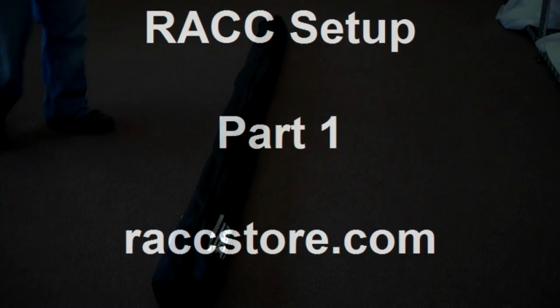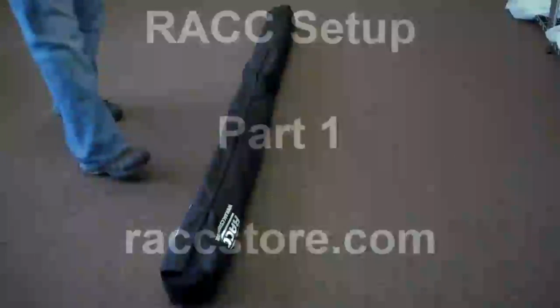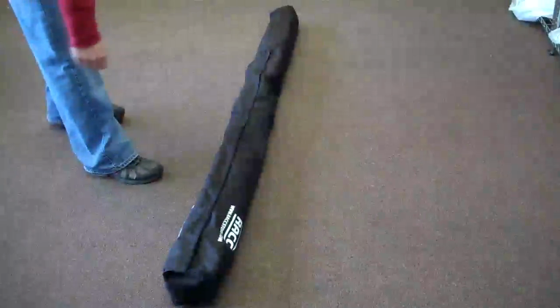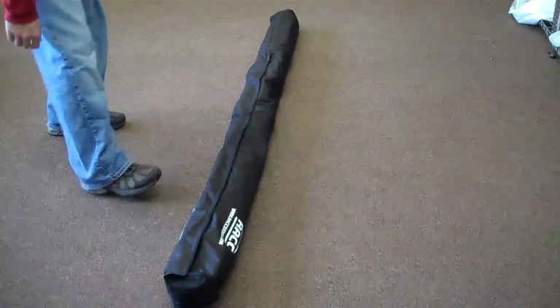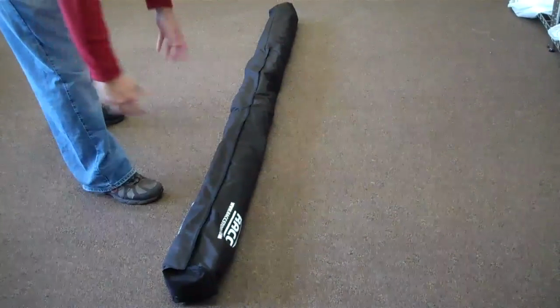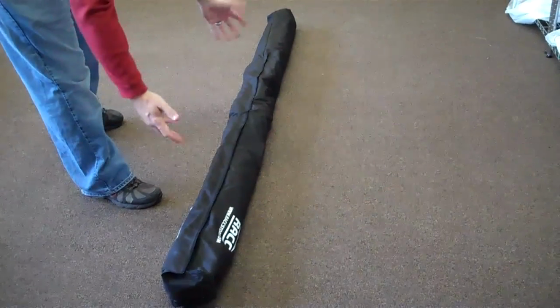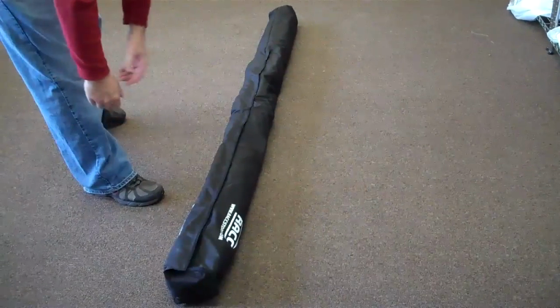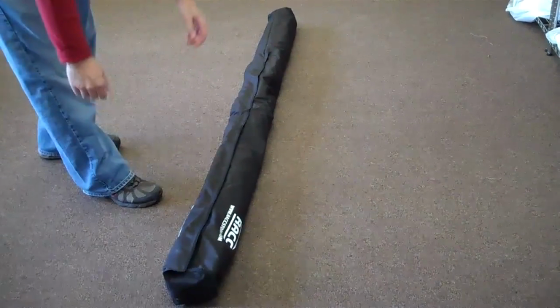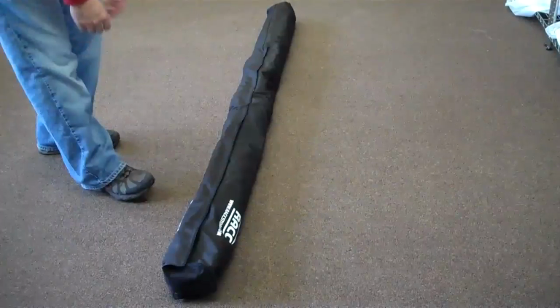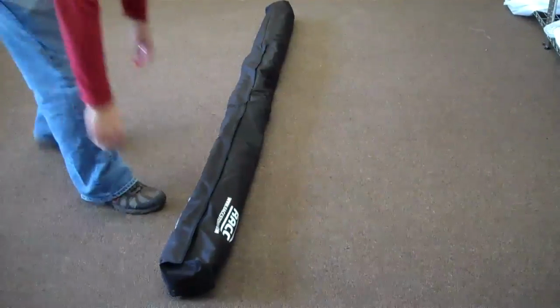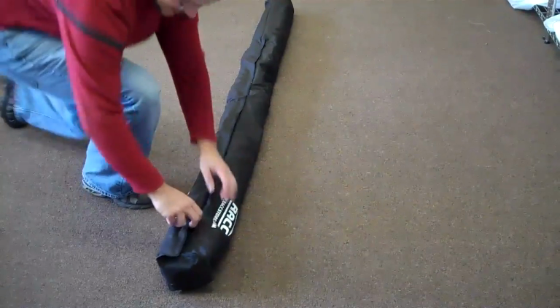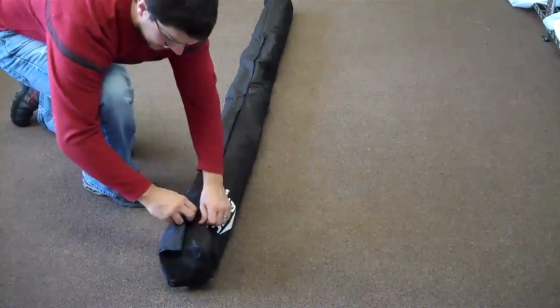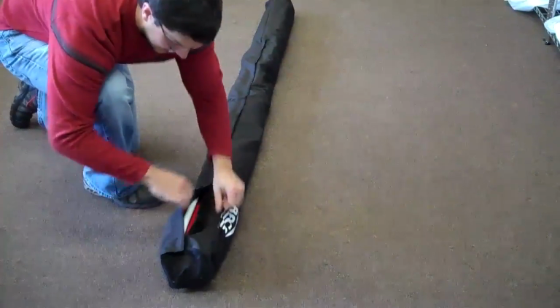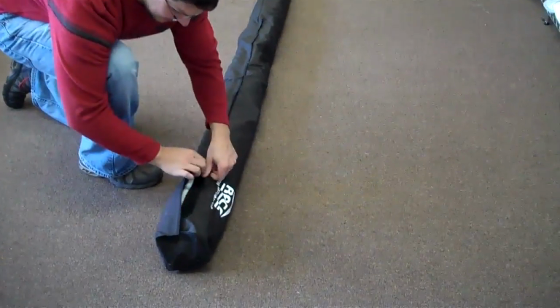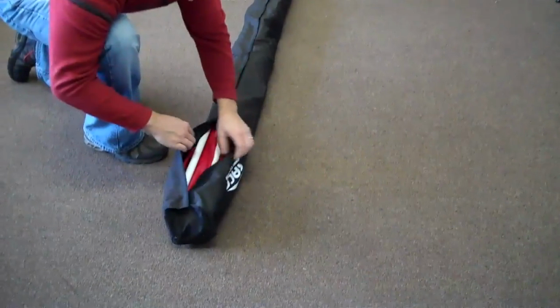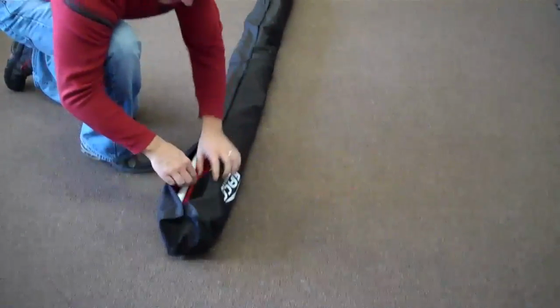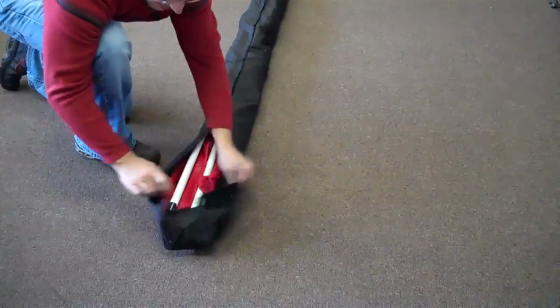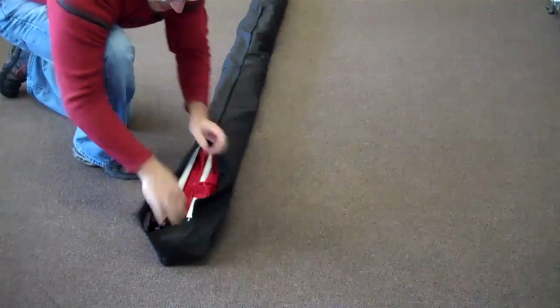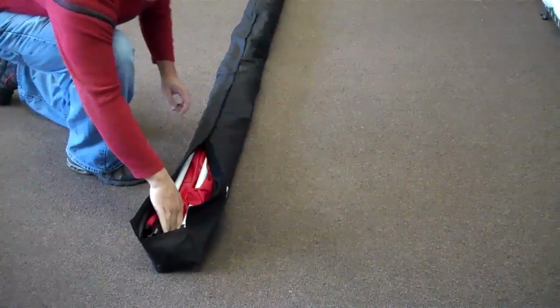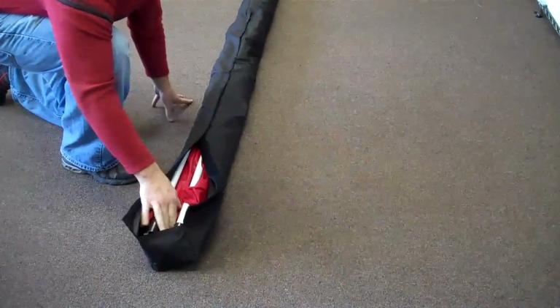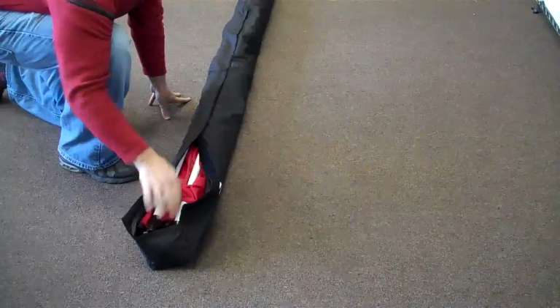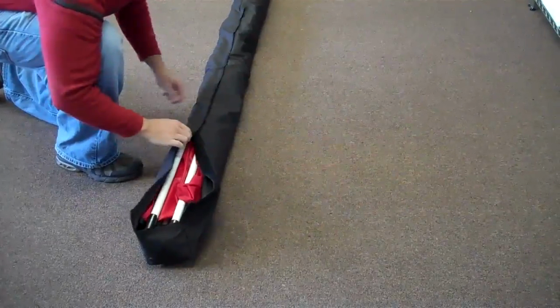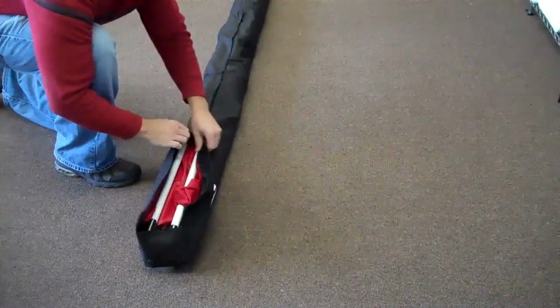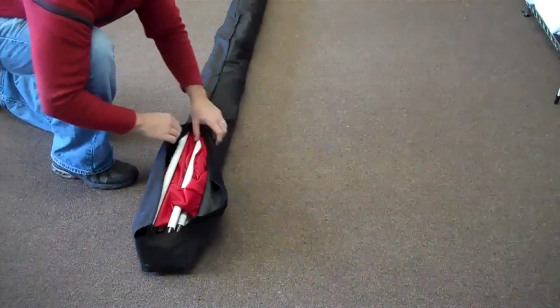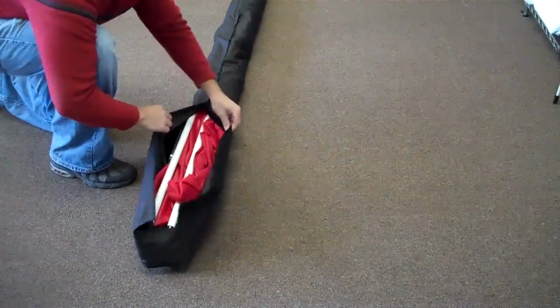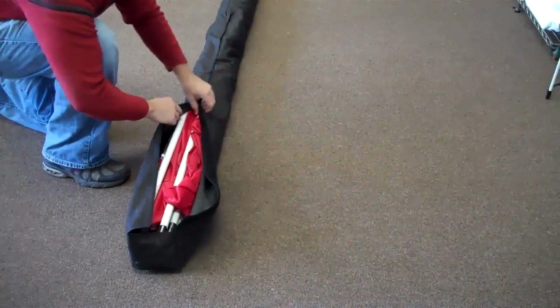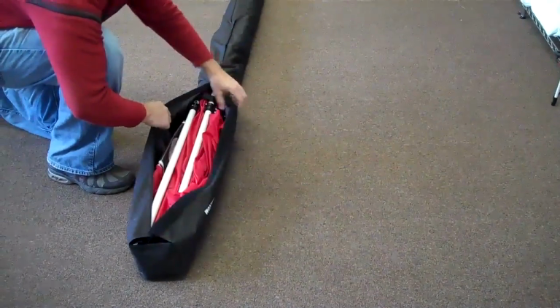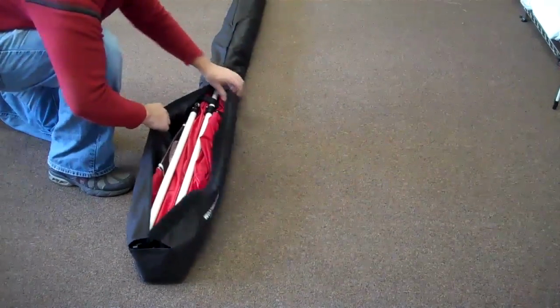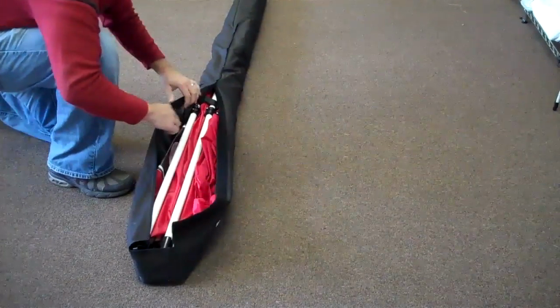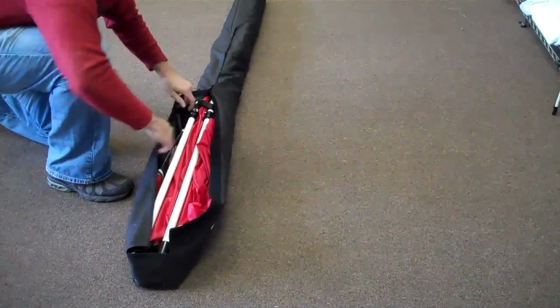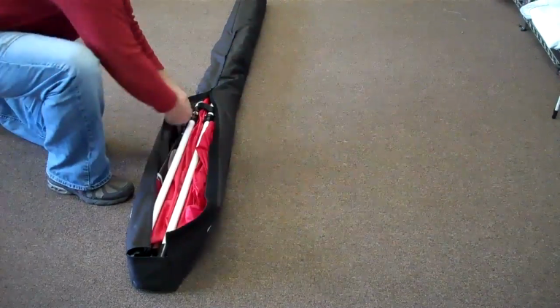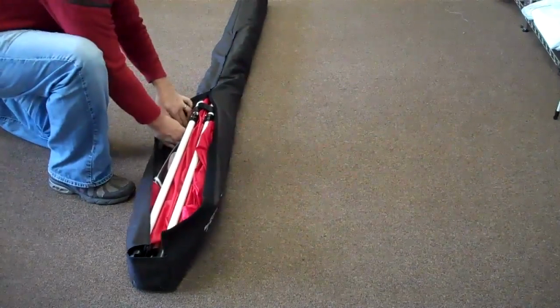As your rack system comes from the factory, it's going to be inside its case. First thing you need to do is un-Velcro the bag and pull out your instructions that will be placed right here. Take a good look at those, and if you're already watching this, this is your video instruction tutorial.